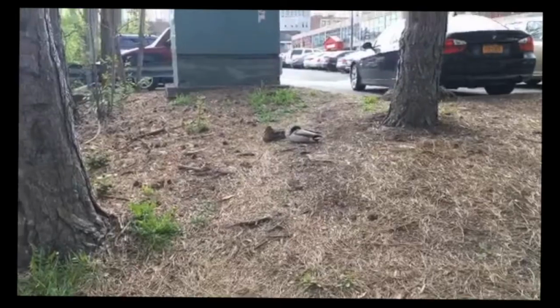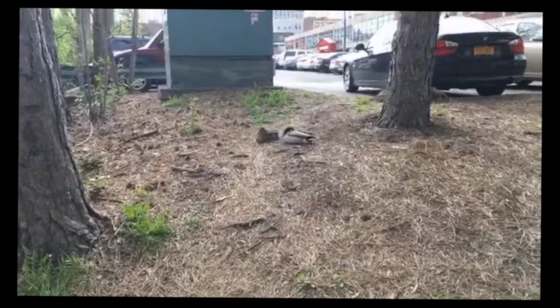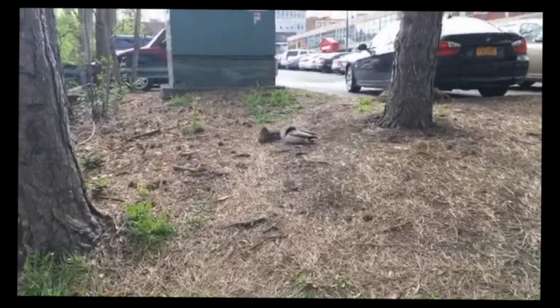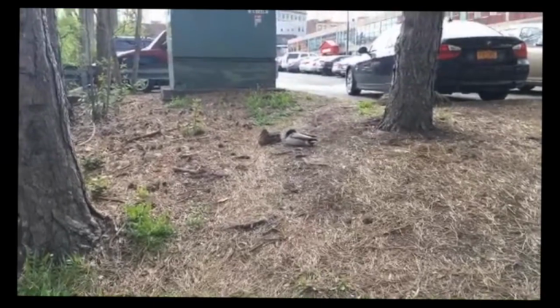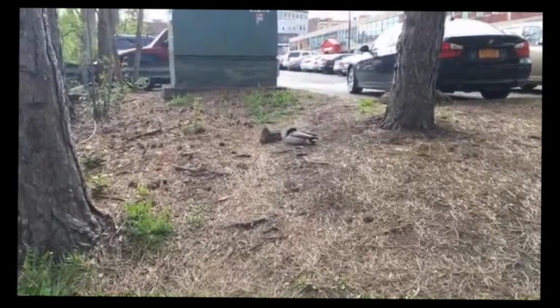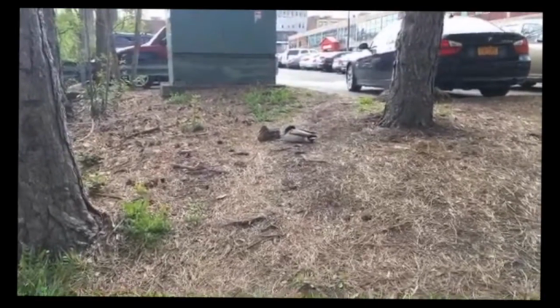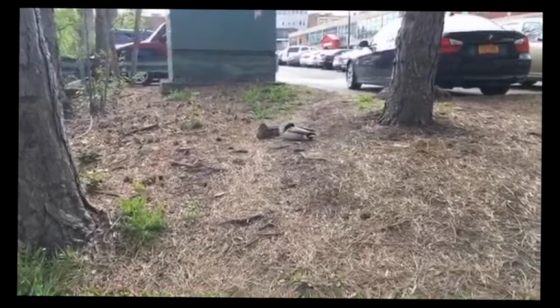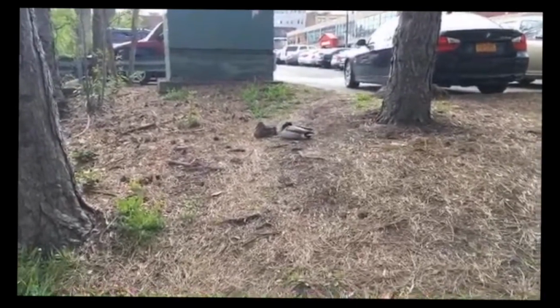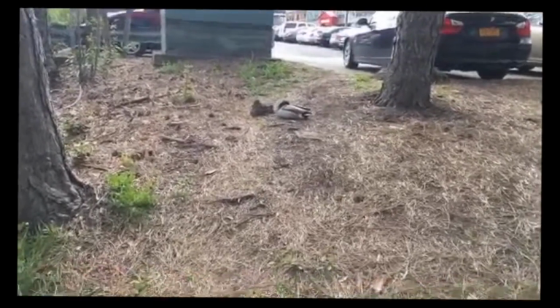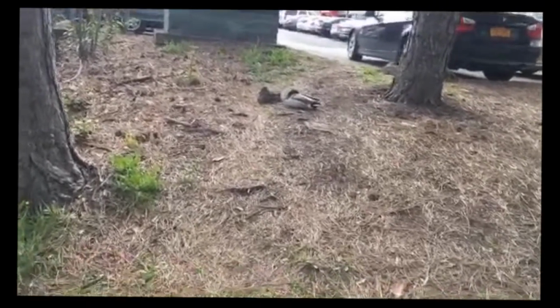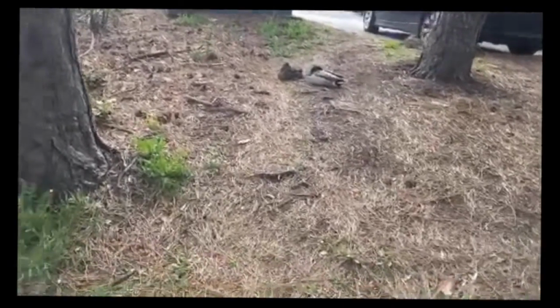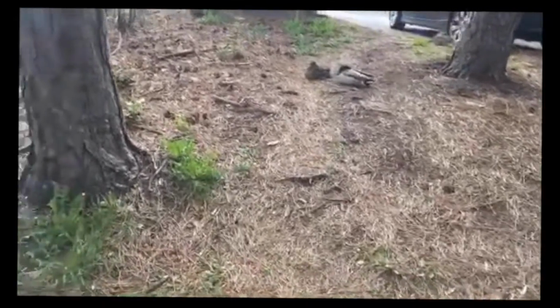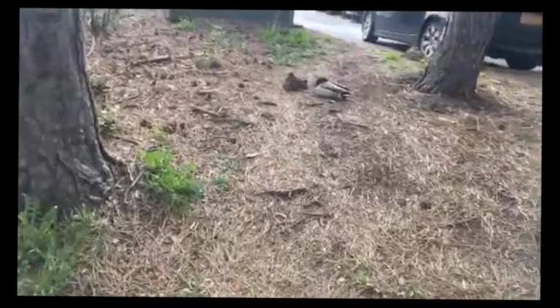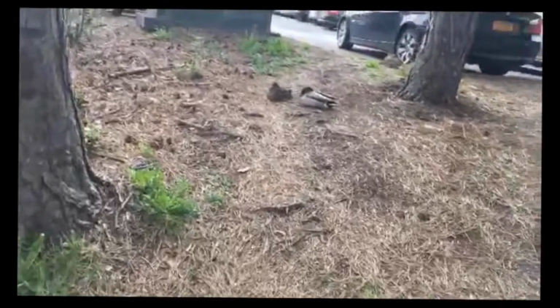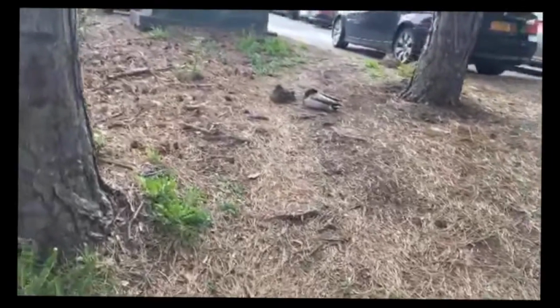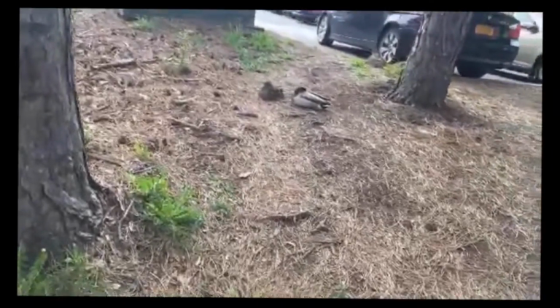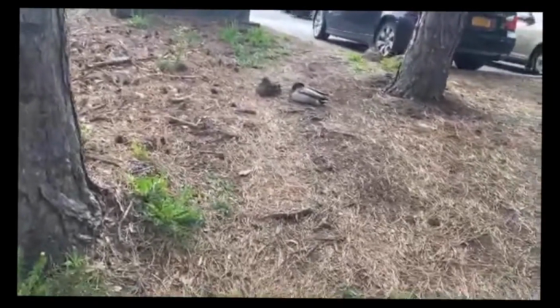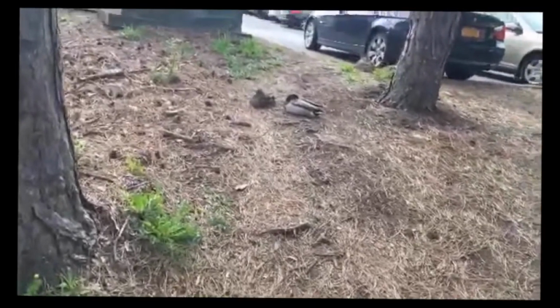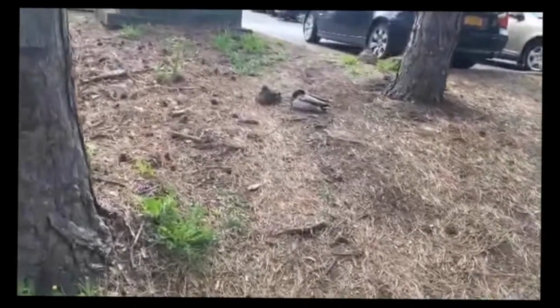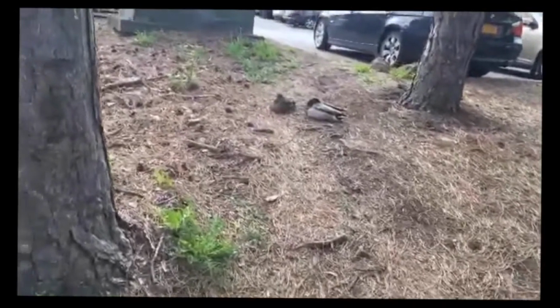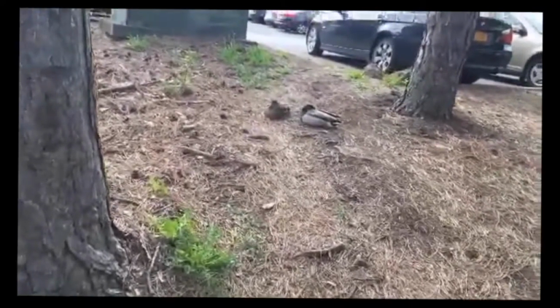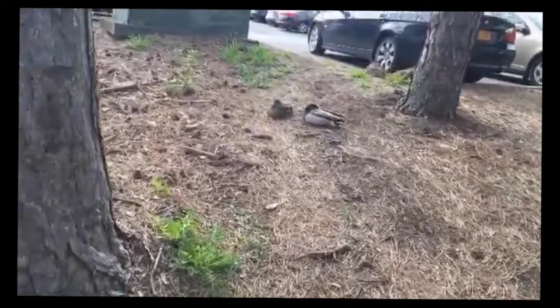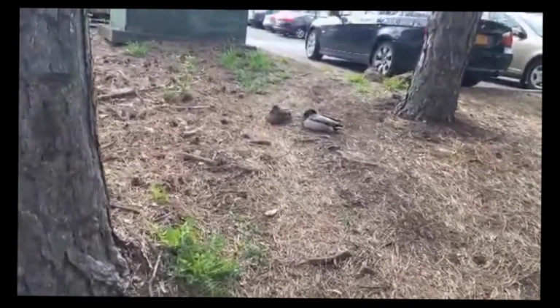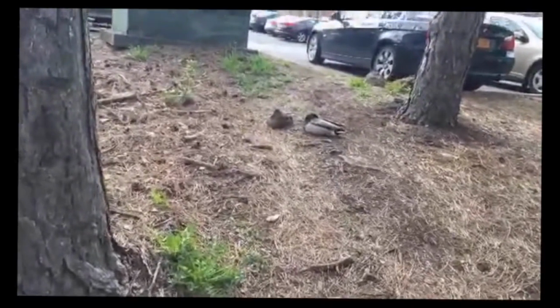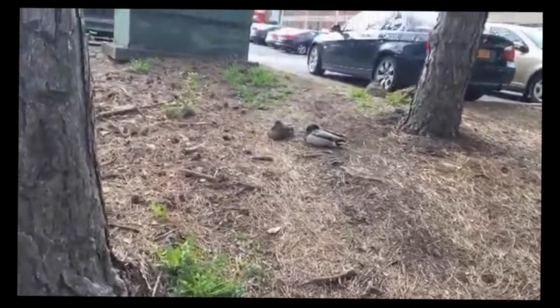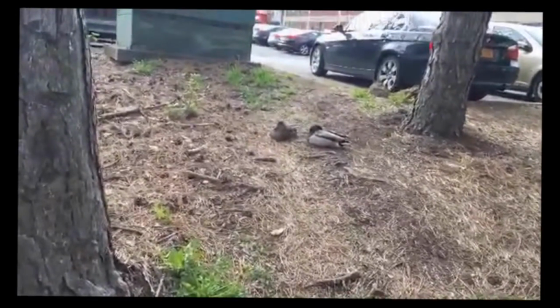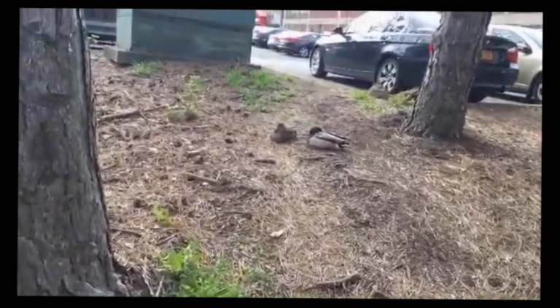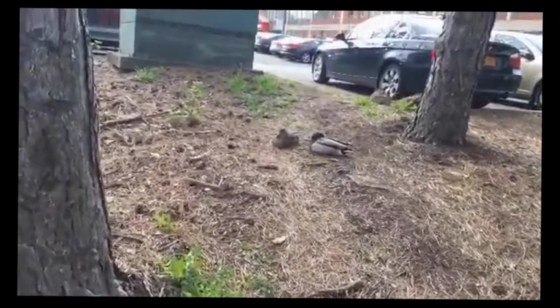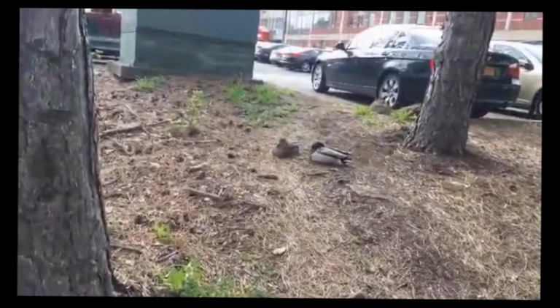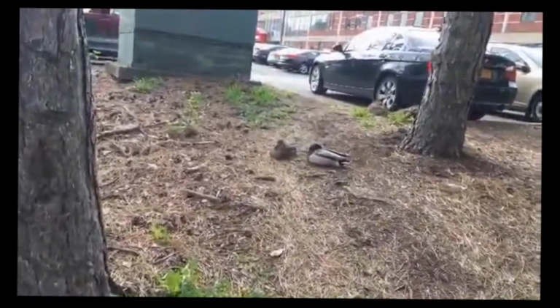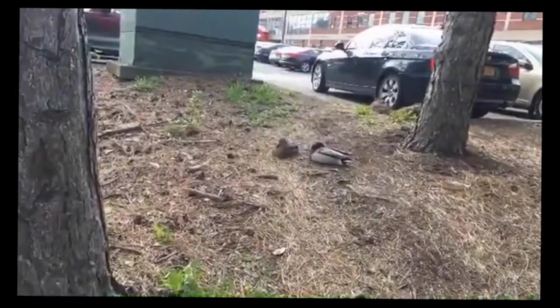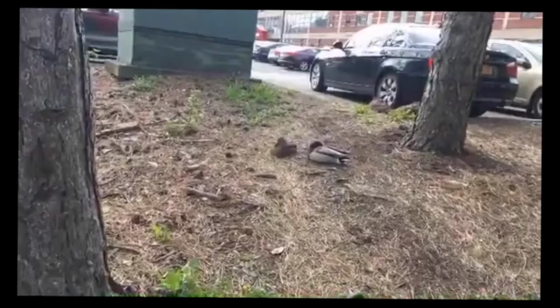Nesting ducks in a parking lot! I'm not gonna get too close. They're trying to rest. The eggs are probably right under her.